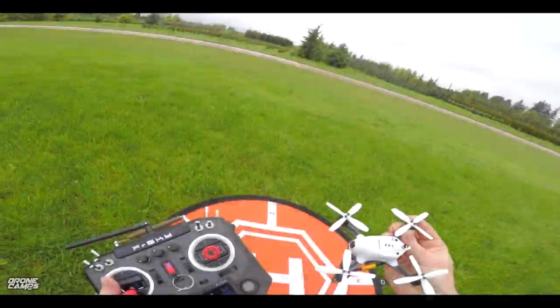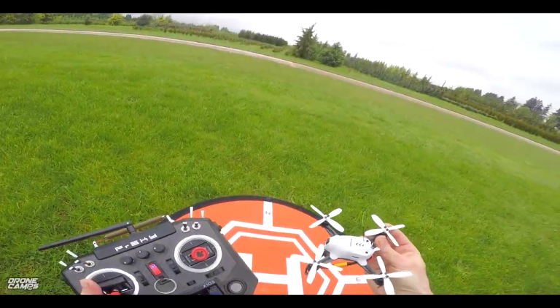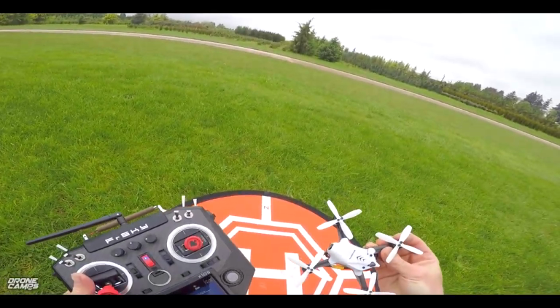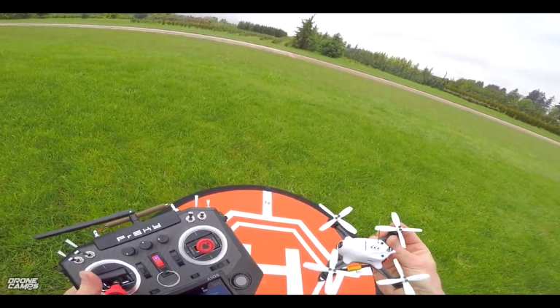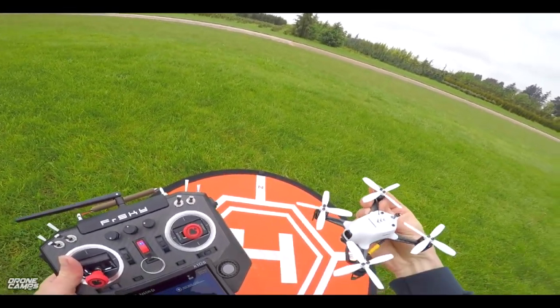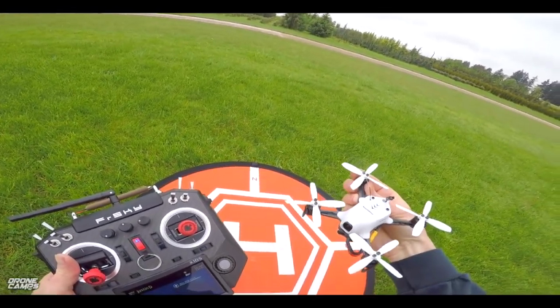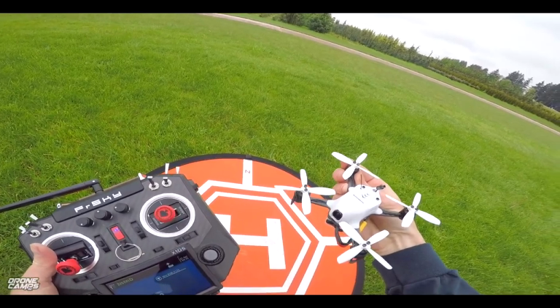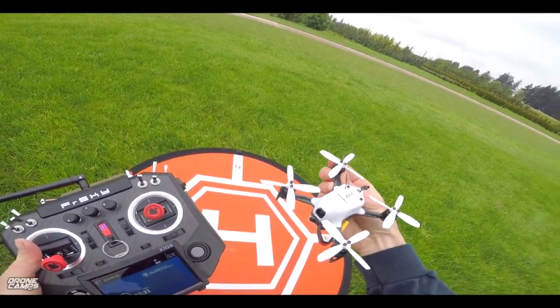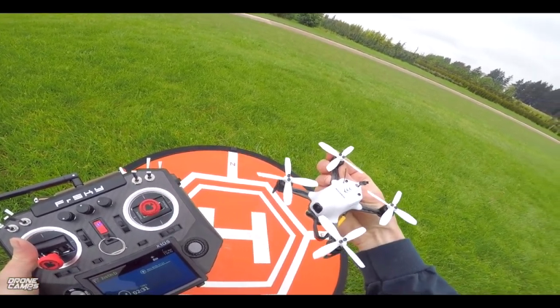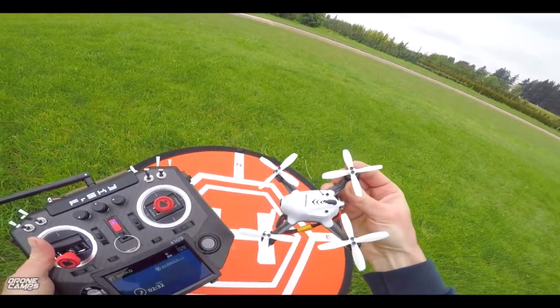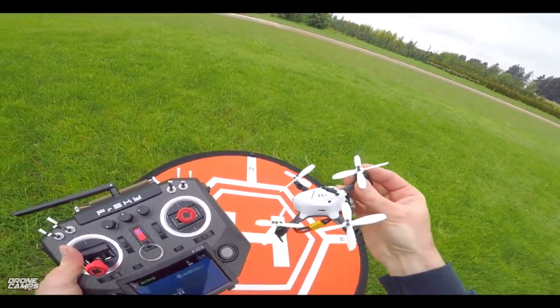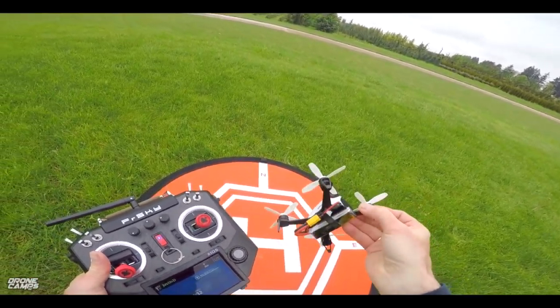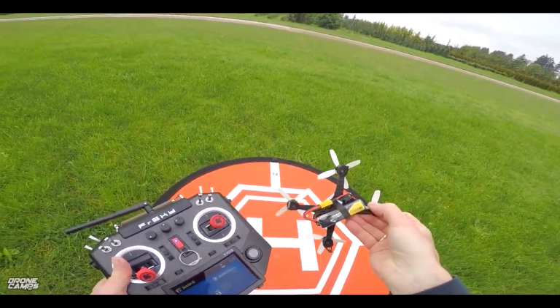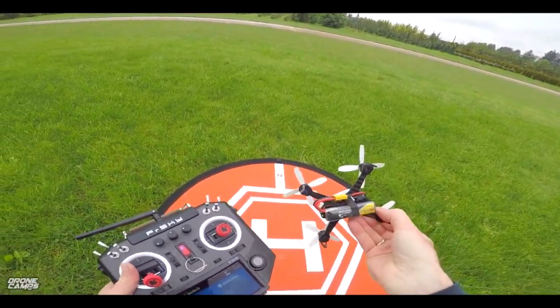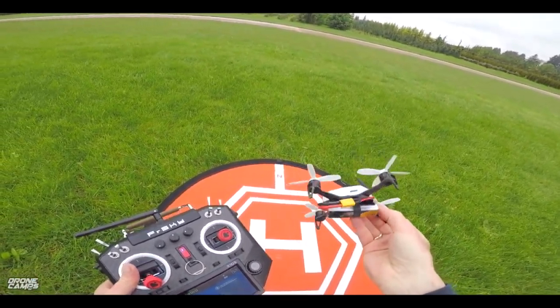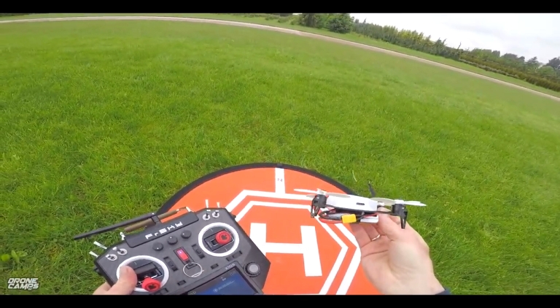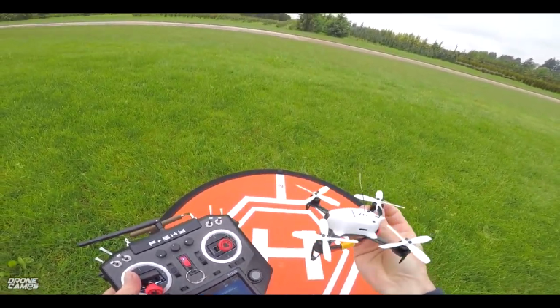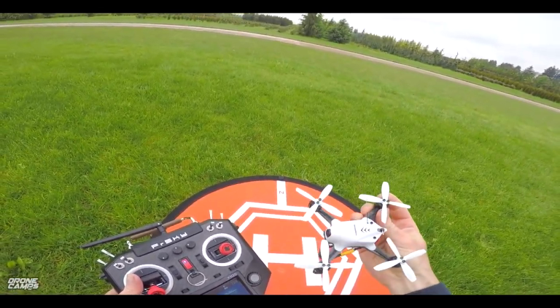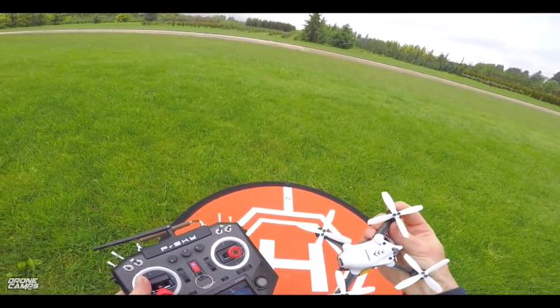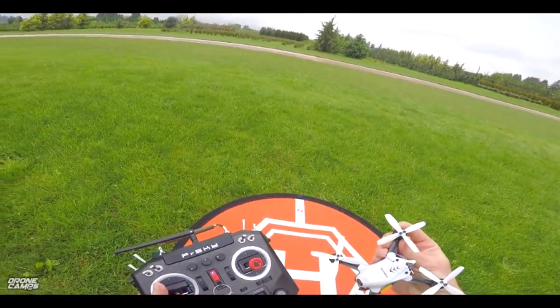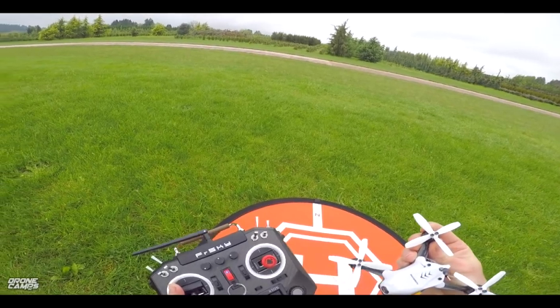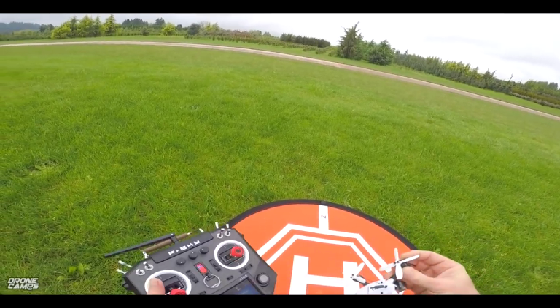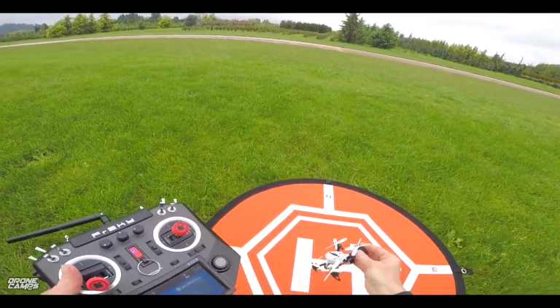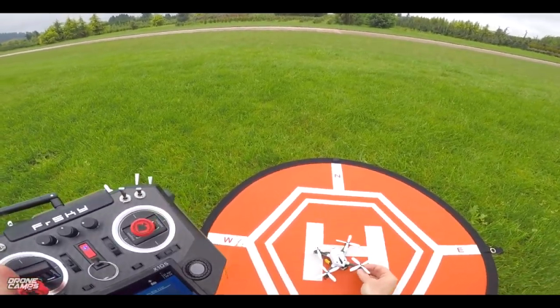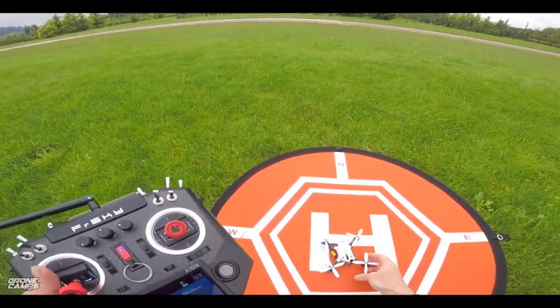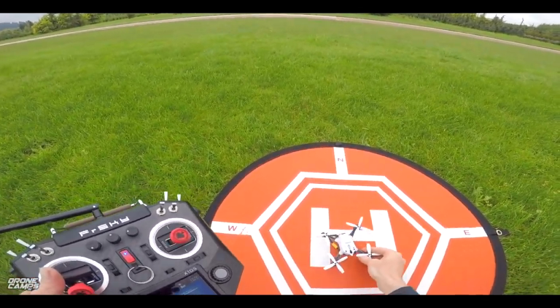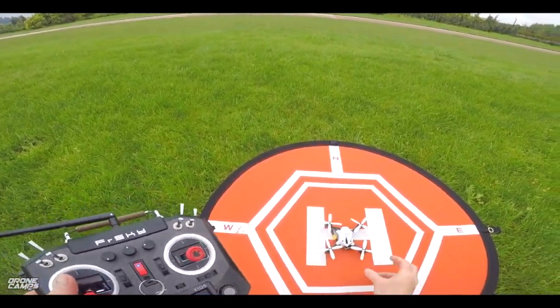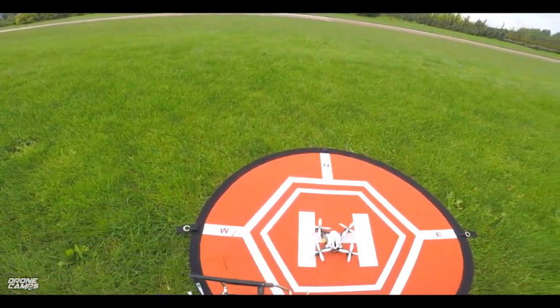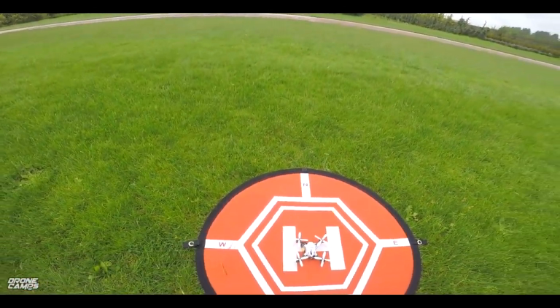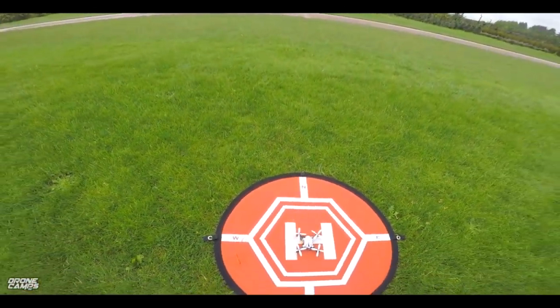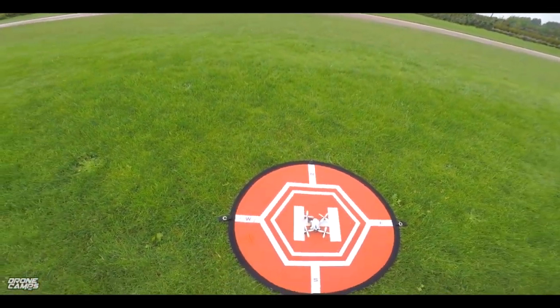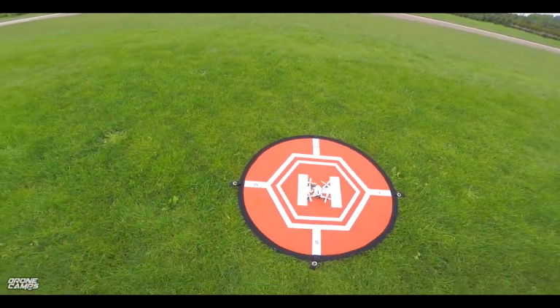And by the way, after we do our flight test today, we'll take it into the studio on the bench, and I'll give you a little closer look at this frame. We'll go over the motors and the components that are on this one. But right now, let's go ahead and get it up in the air for you so you can hear what it sounds like.